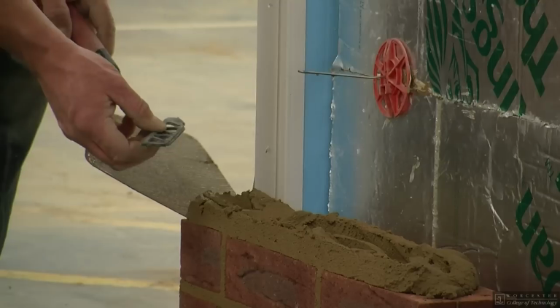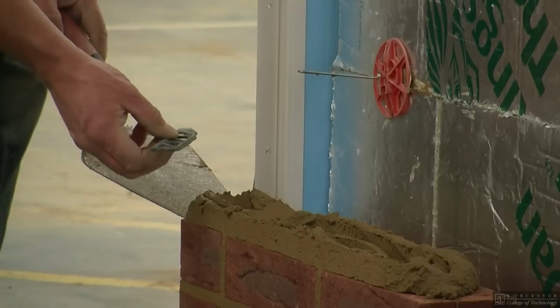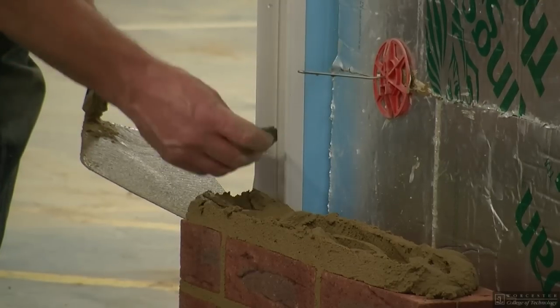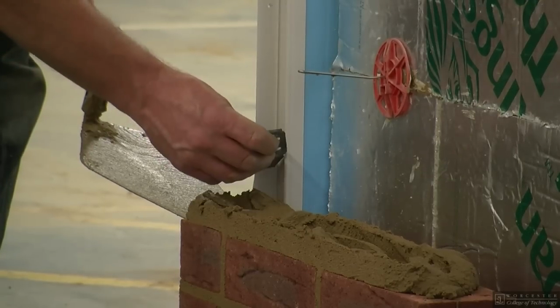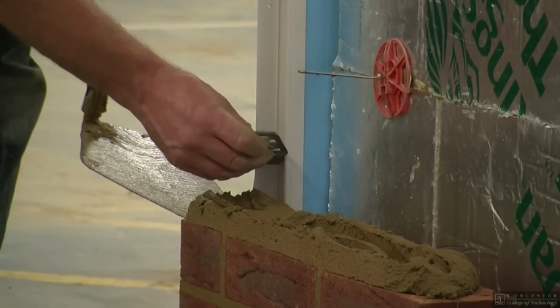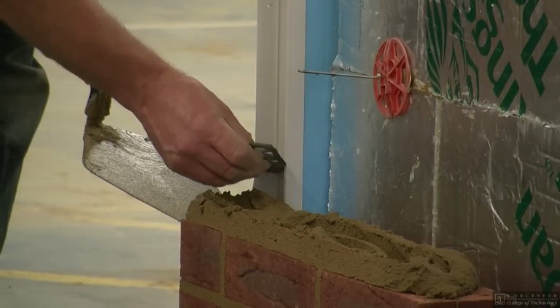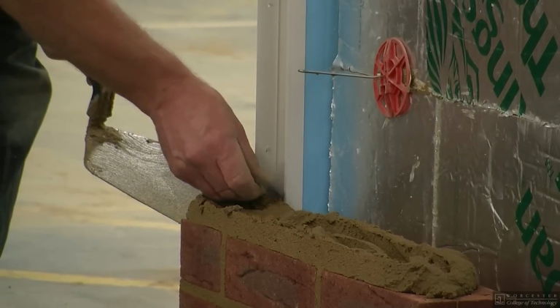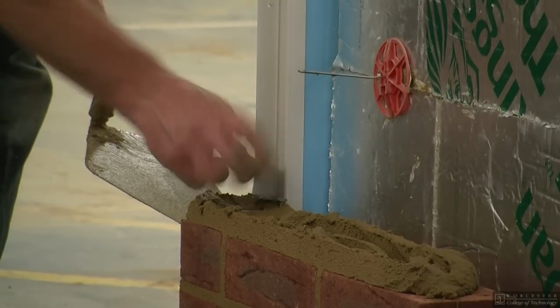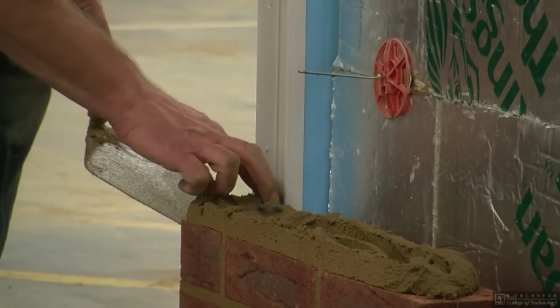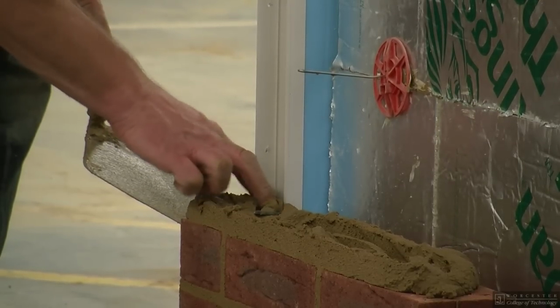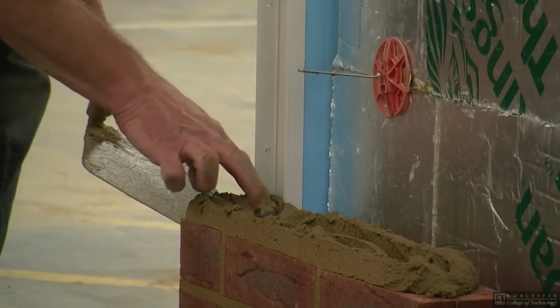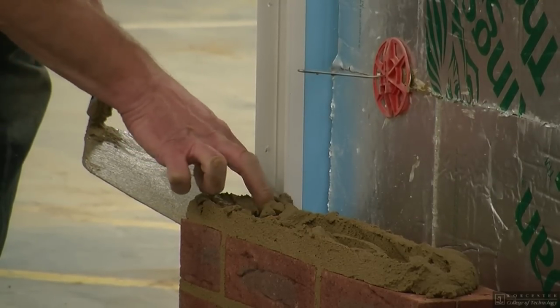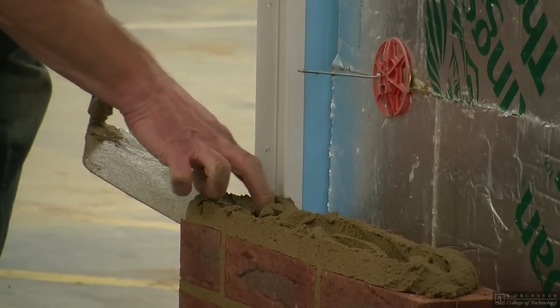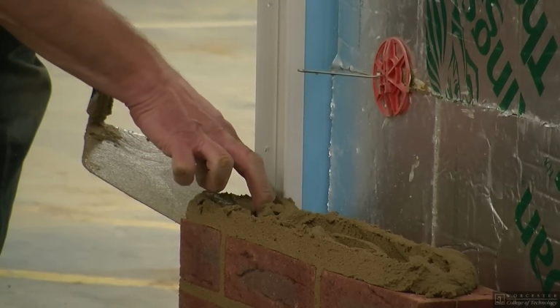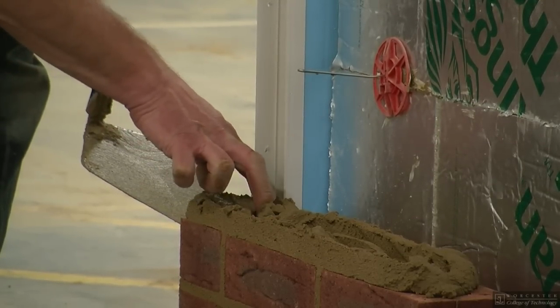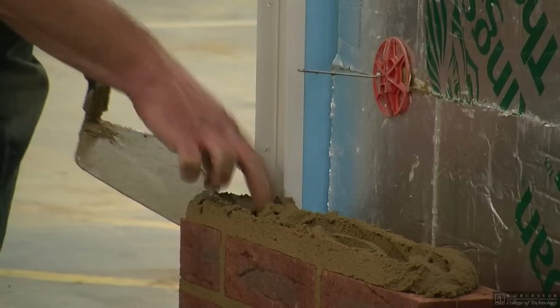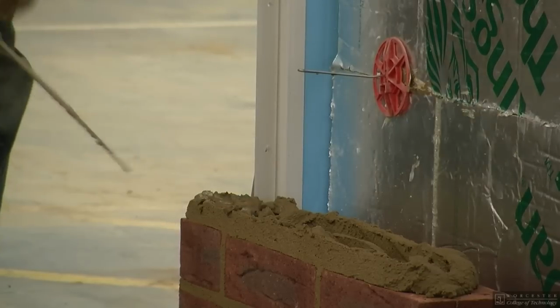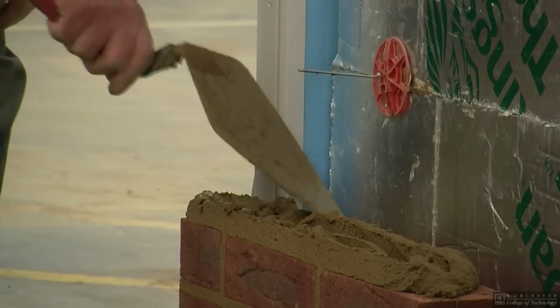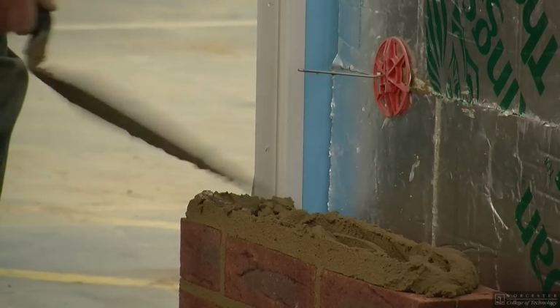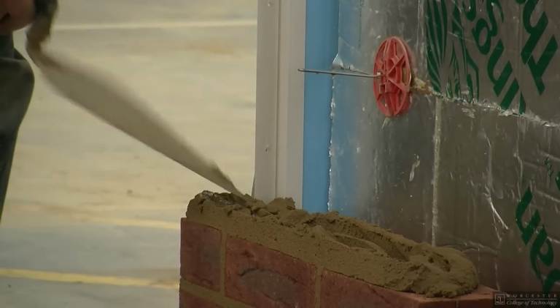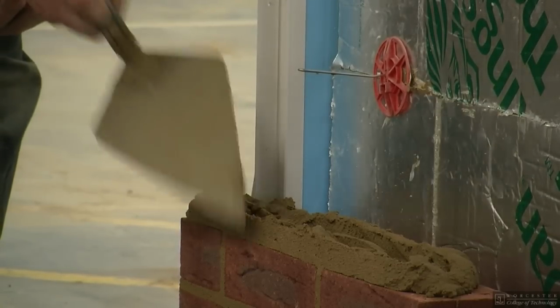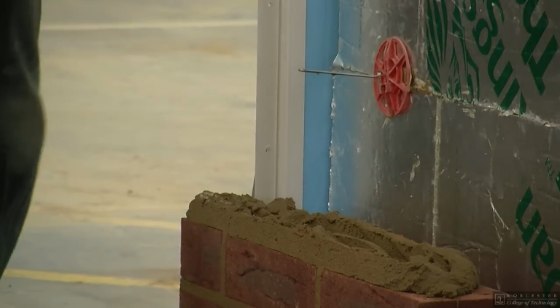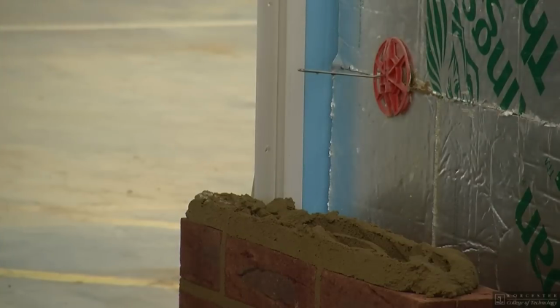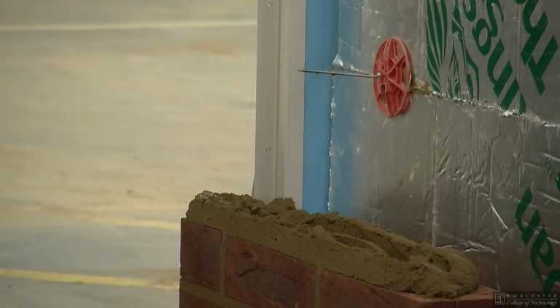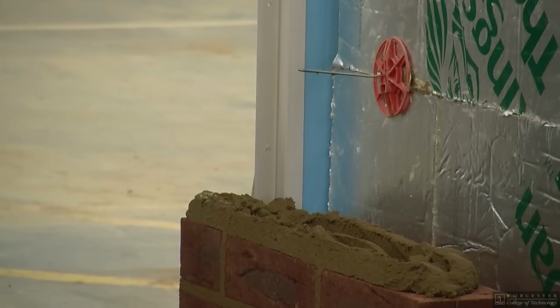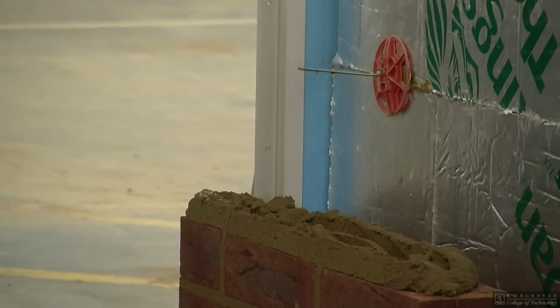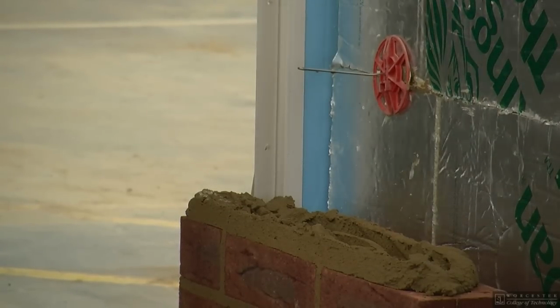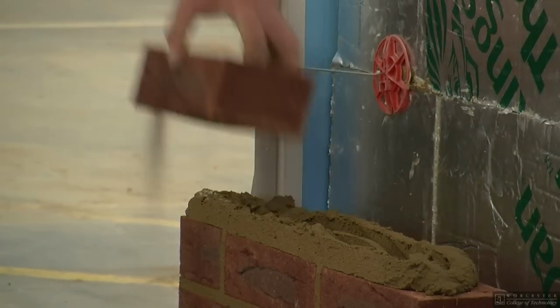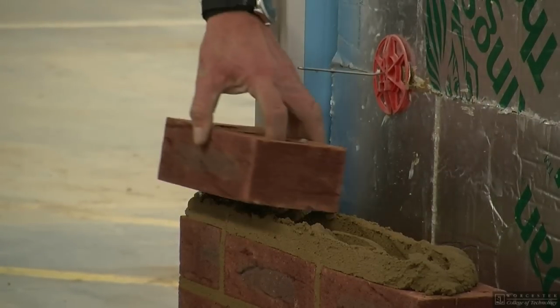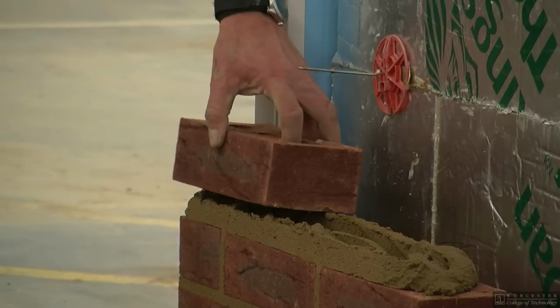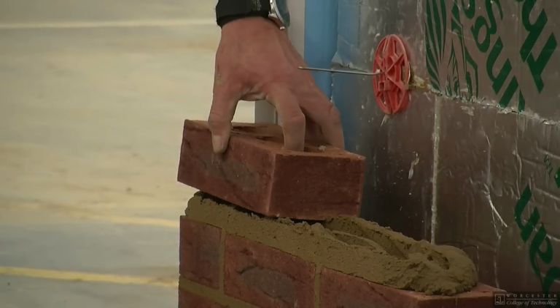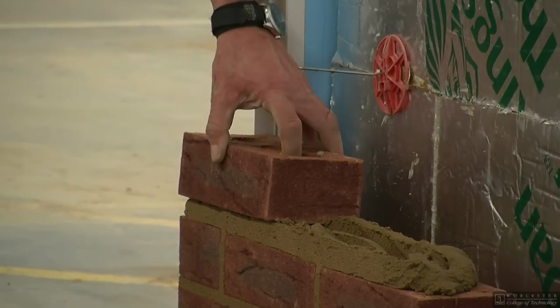If the cavity closures require clipping into position, then the clip must be placed into the mortar joint, then the brick is positioned on top. This will ensure a secure fixing.